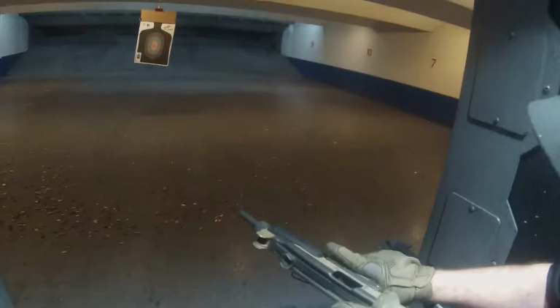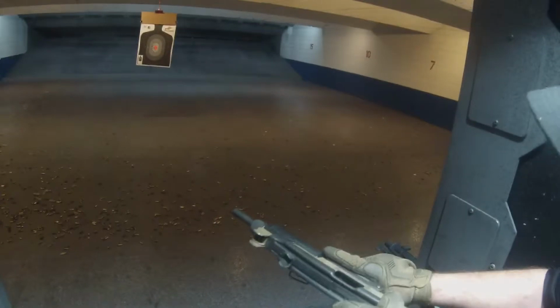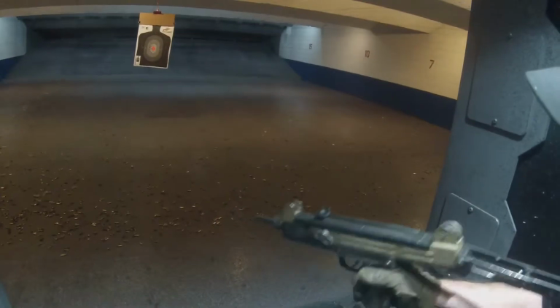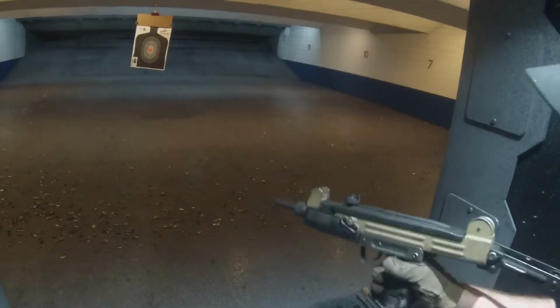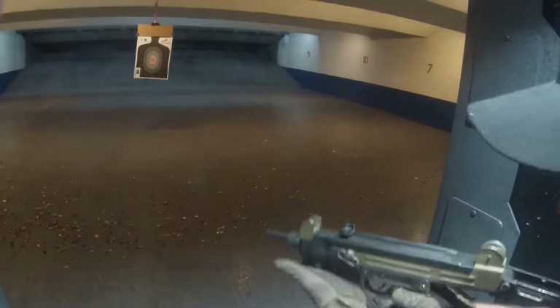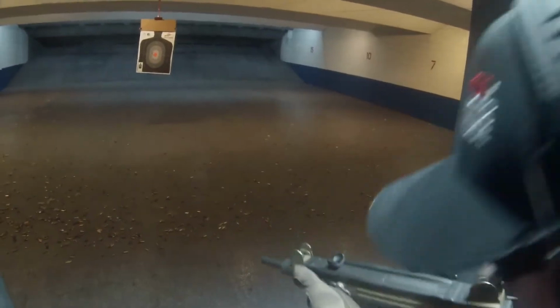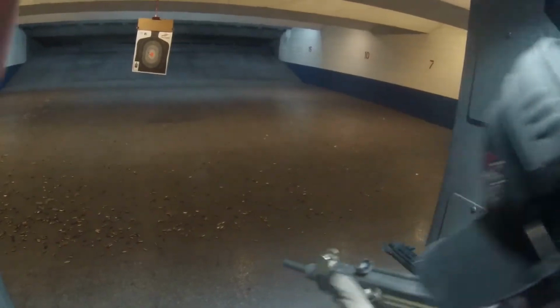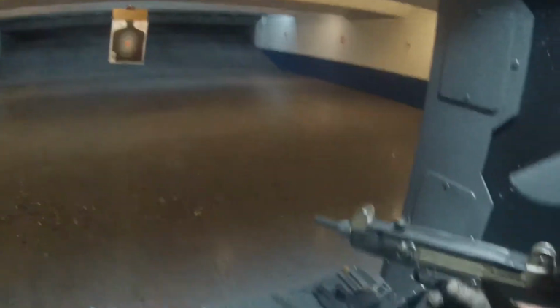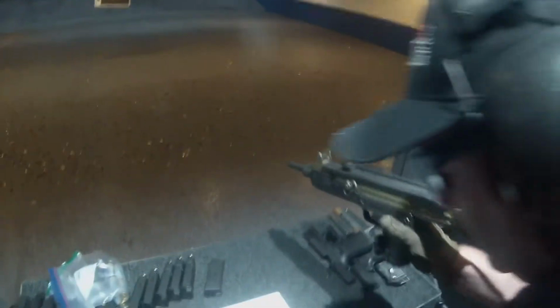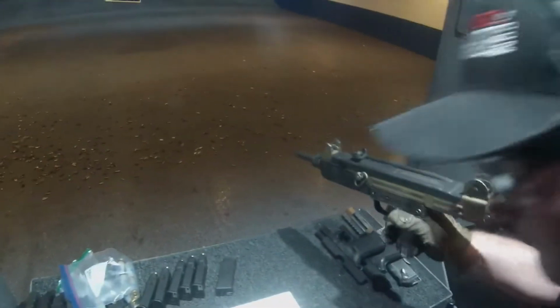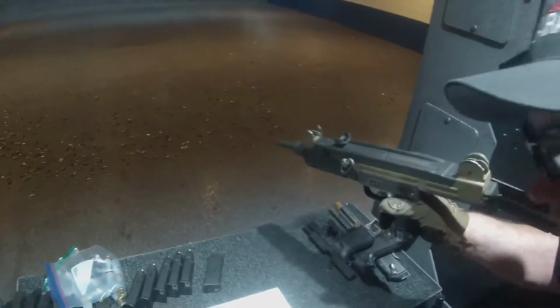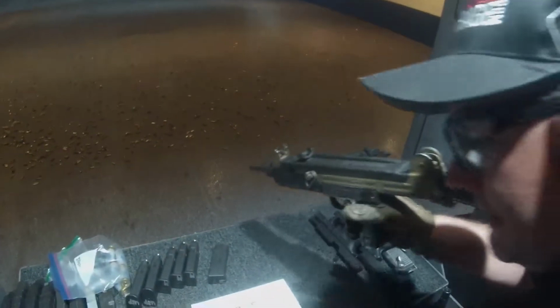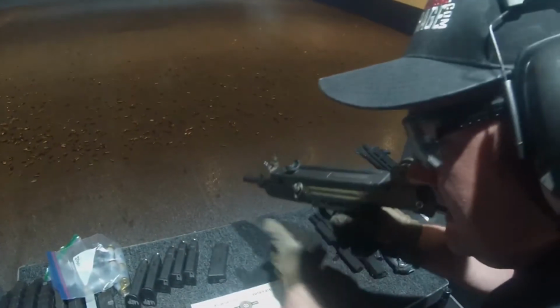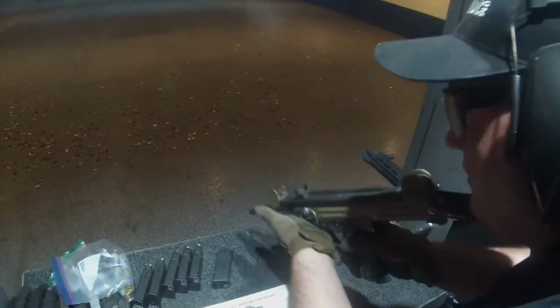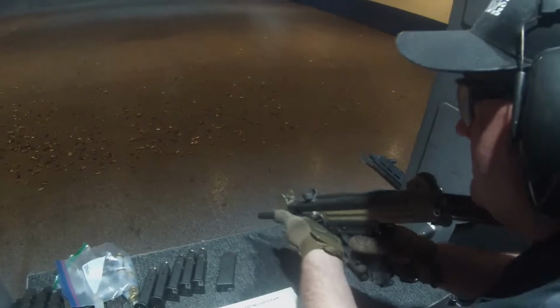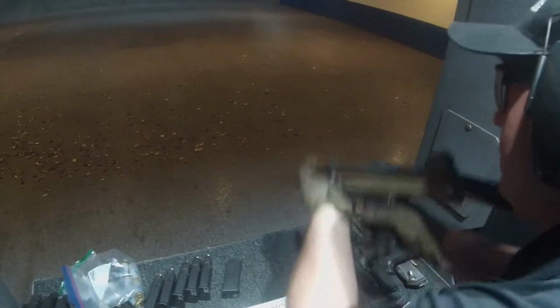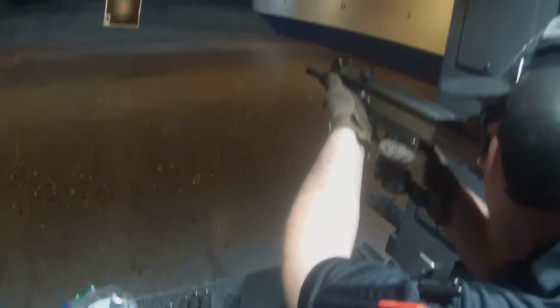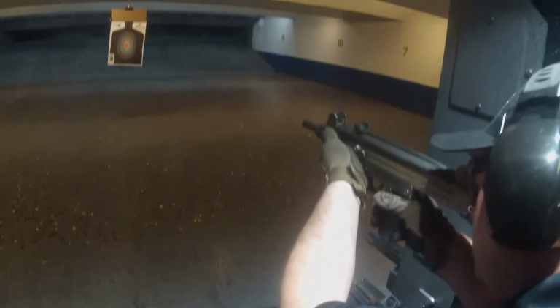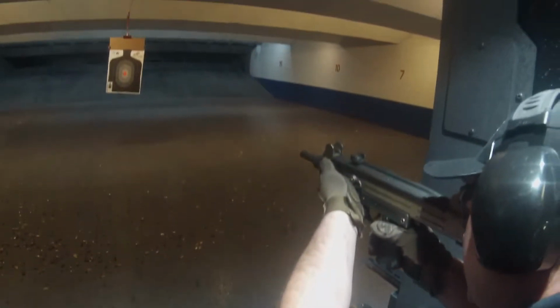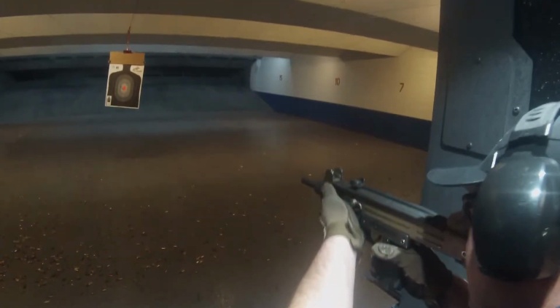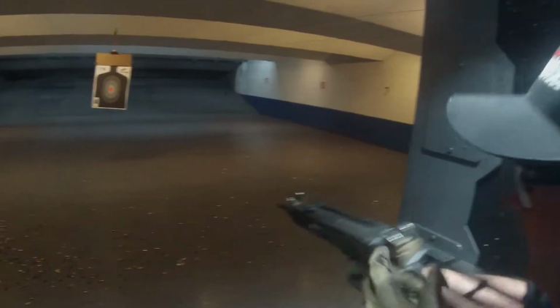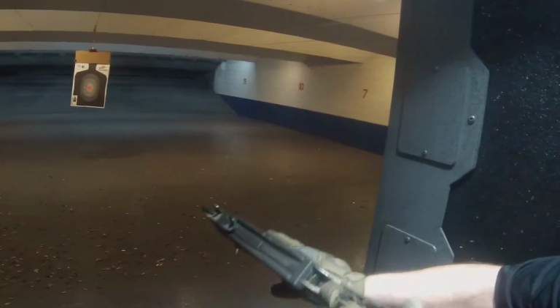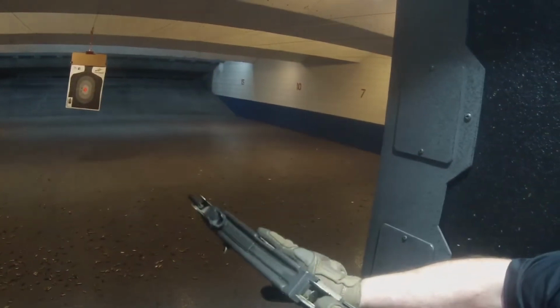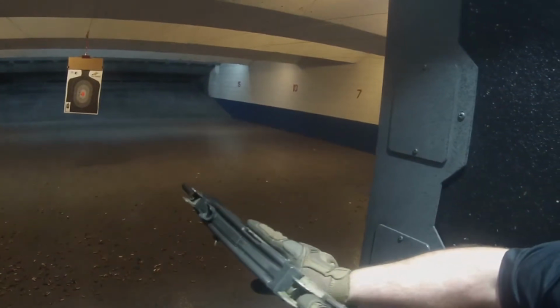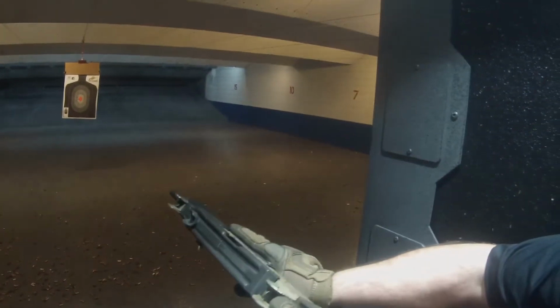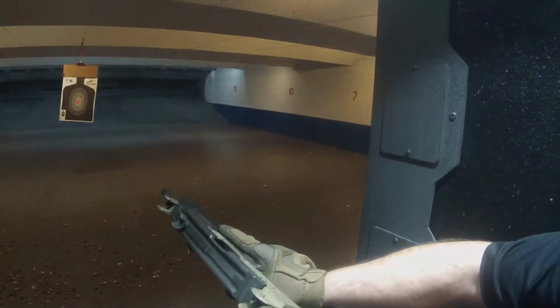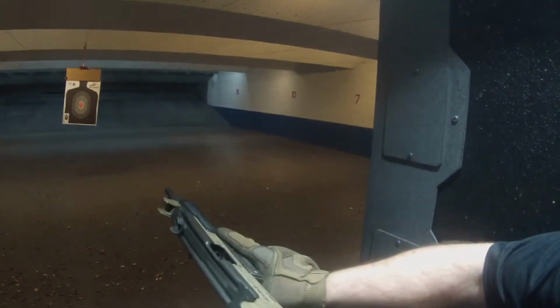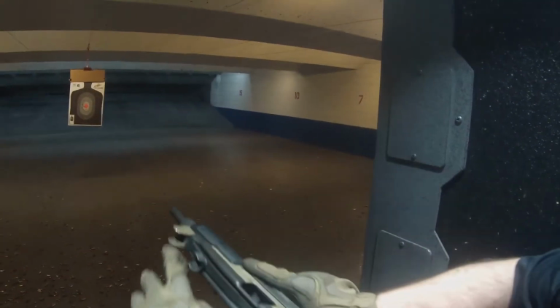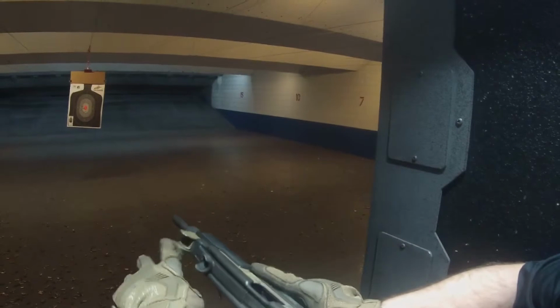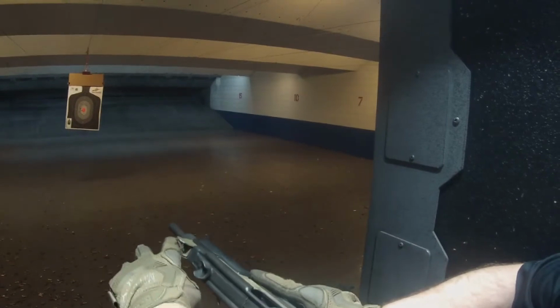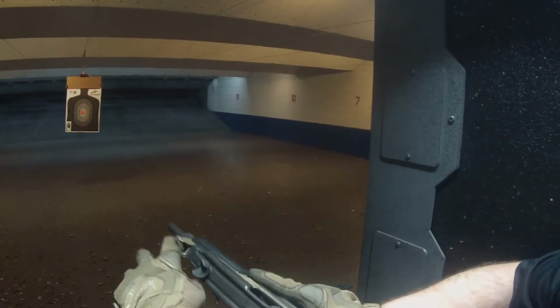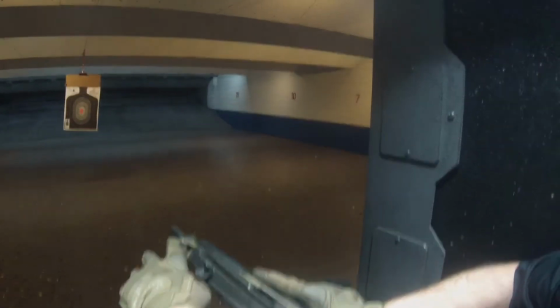Just hold that in, left hand under here for support, drop your right foot back, kind of lean in at the waist, bring it right up to your cheek, and when you look through that little hole right there, you've got to find that front sight post, okay?